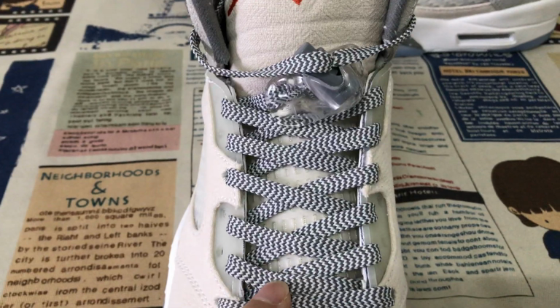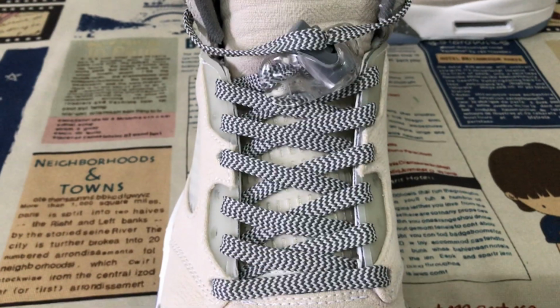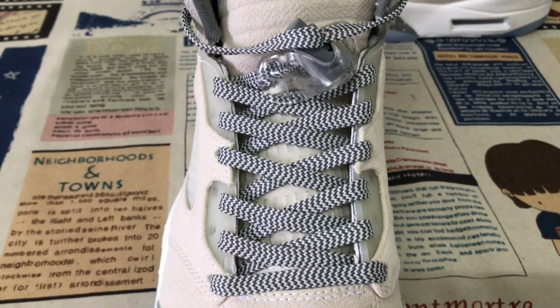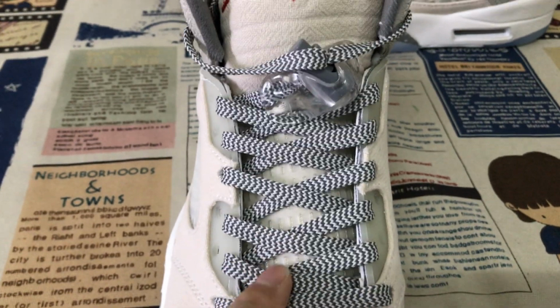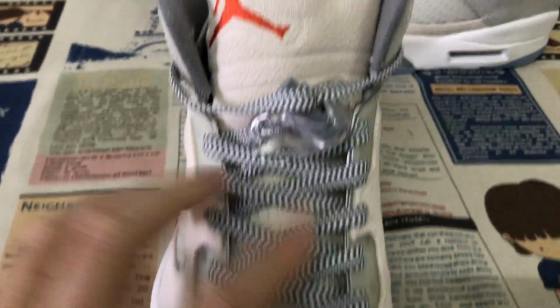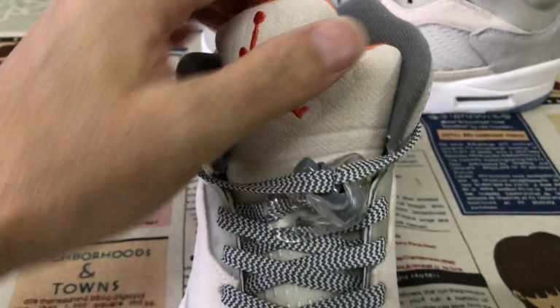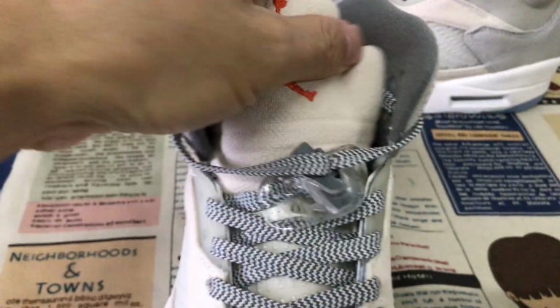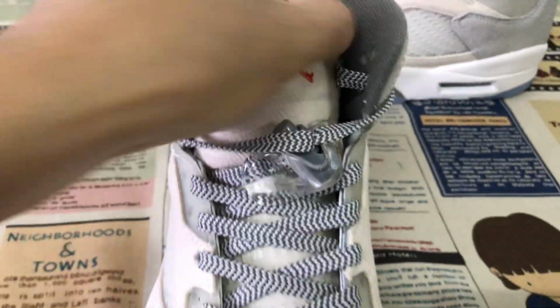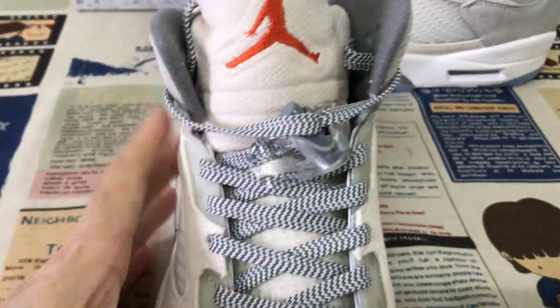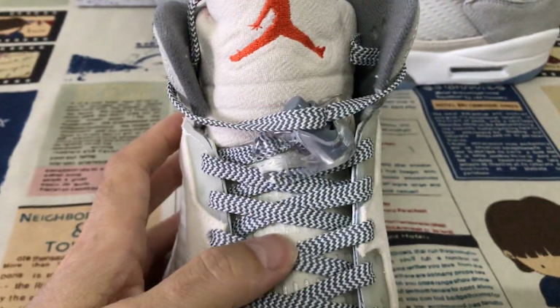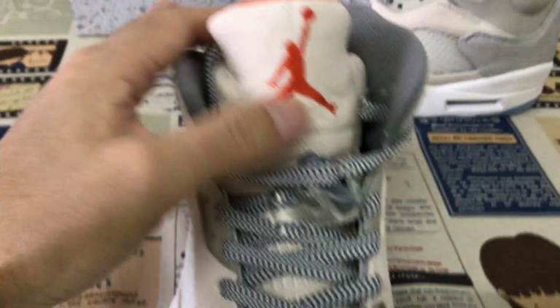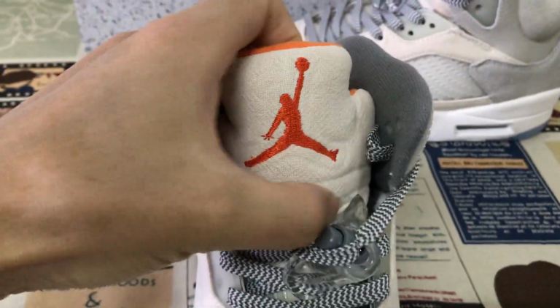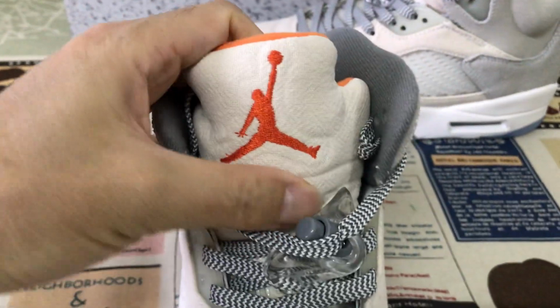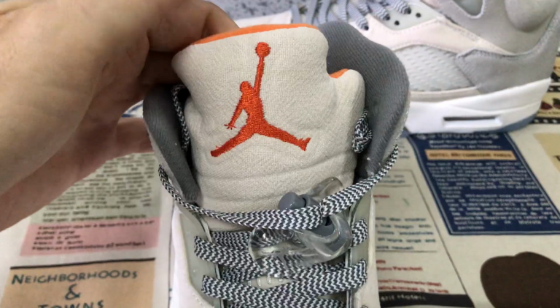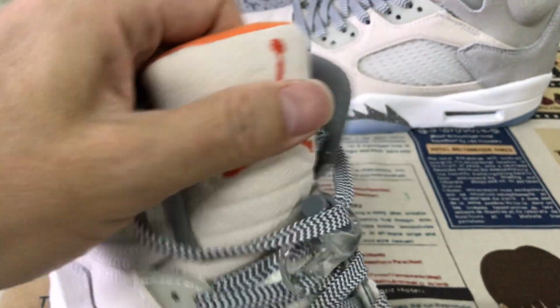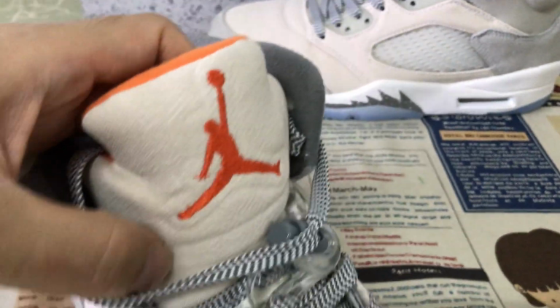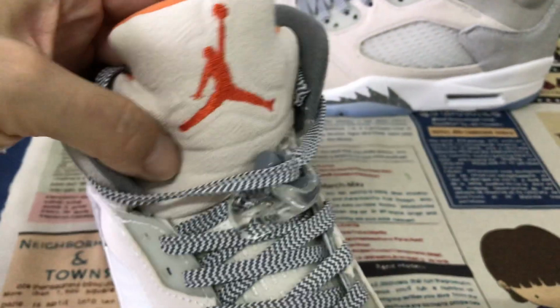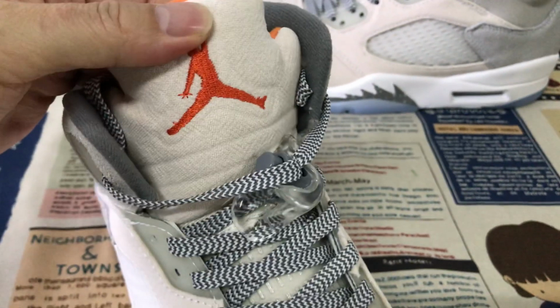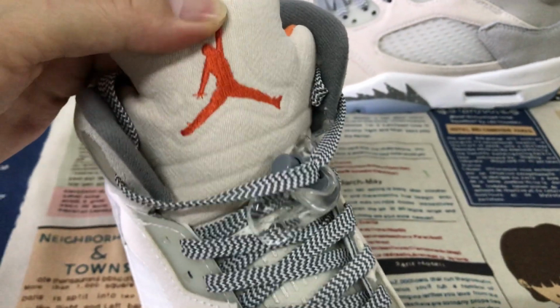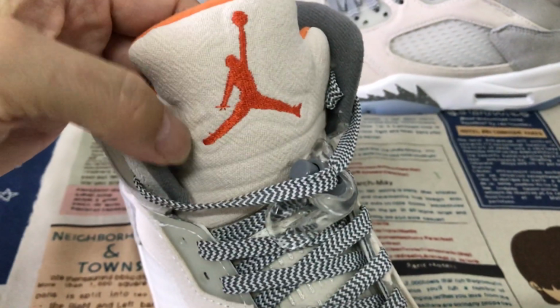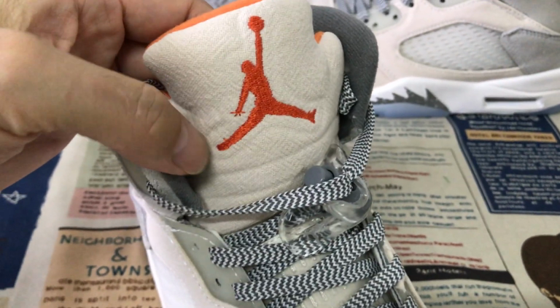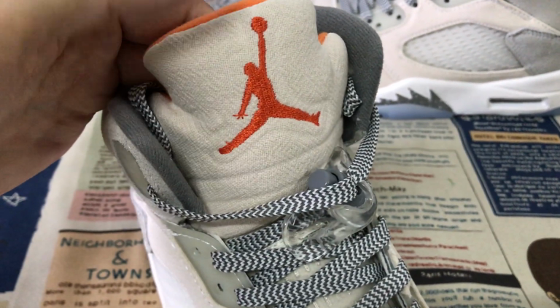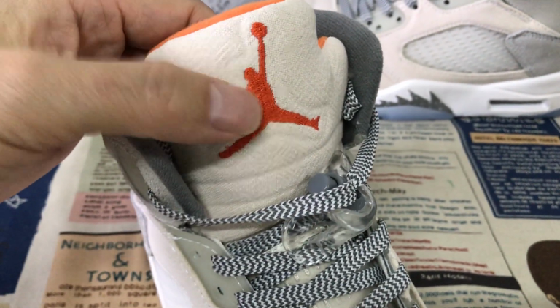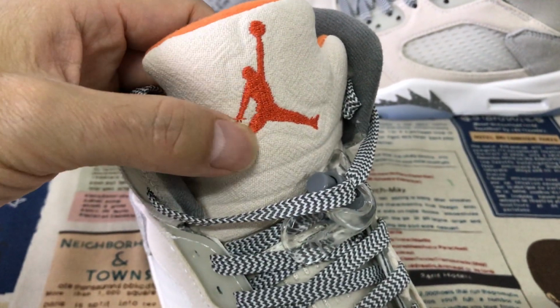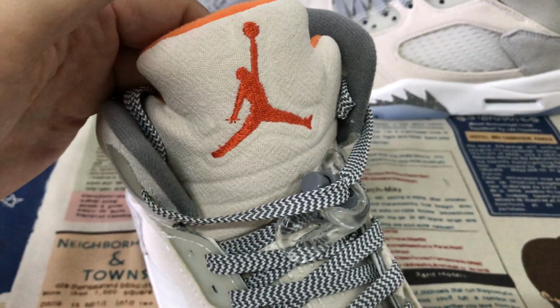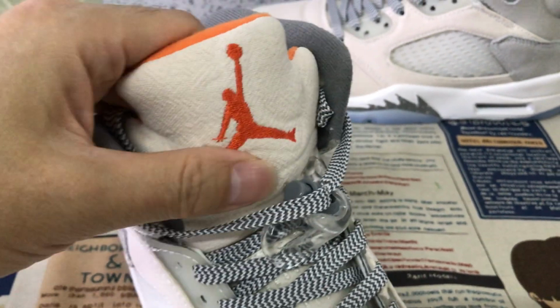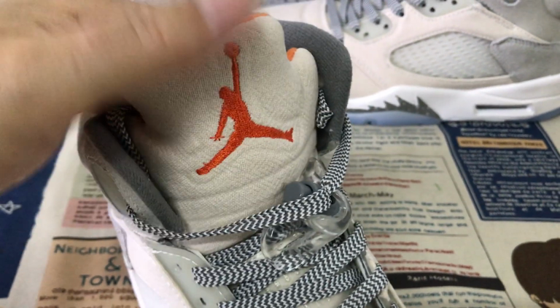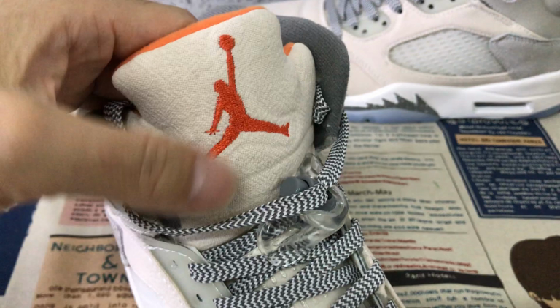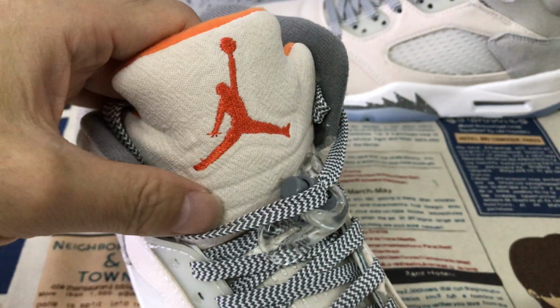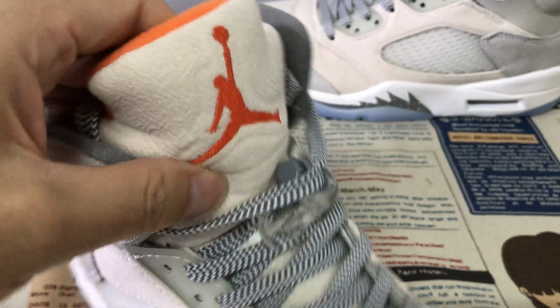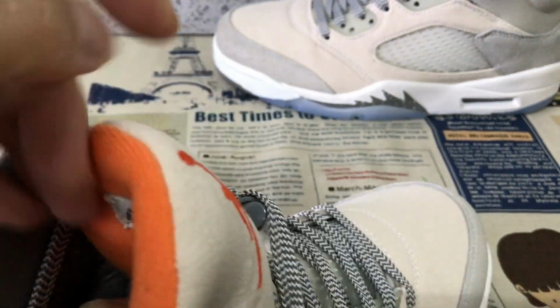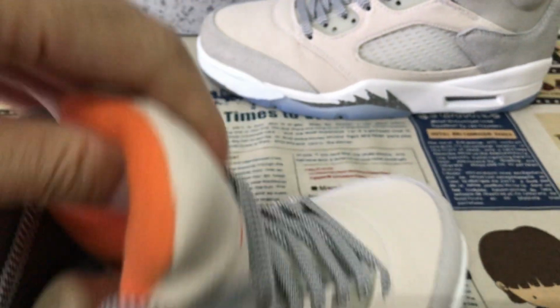Here's the shoe lace, made of net and canvas material. The tongue features an orange color Jumpman logo and boundary stitching on the tongue.